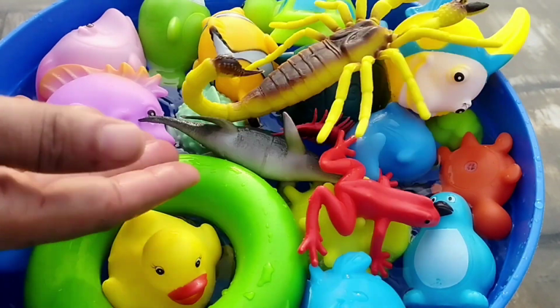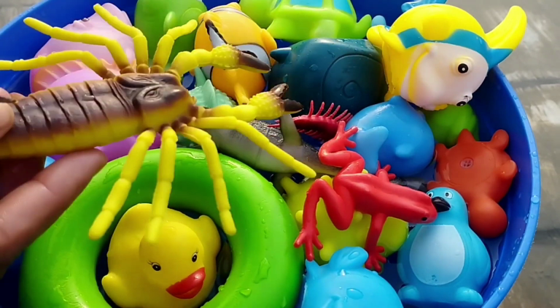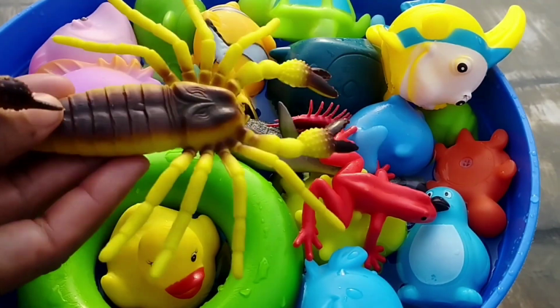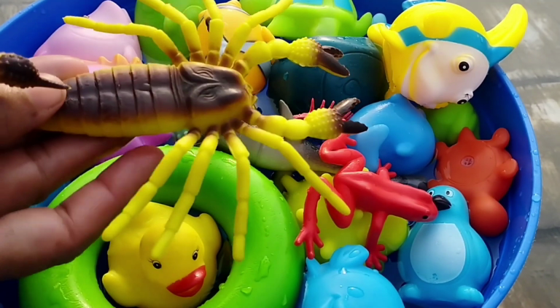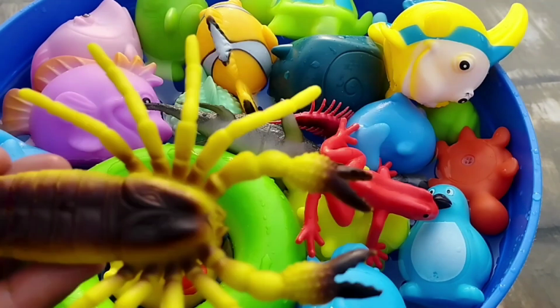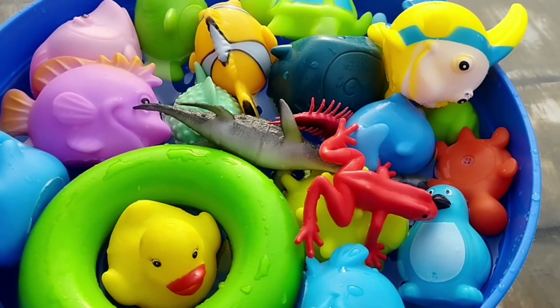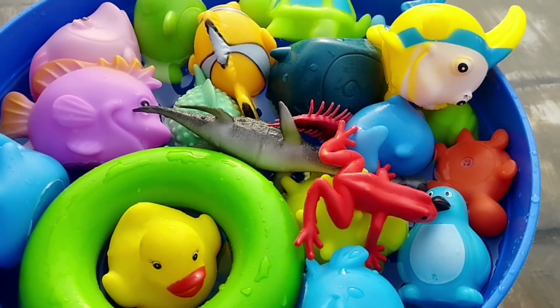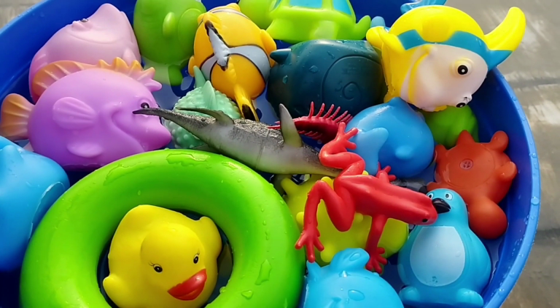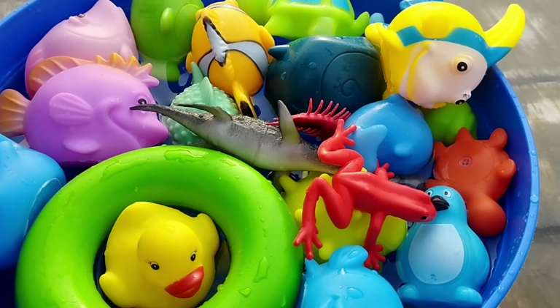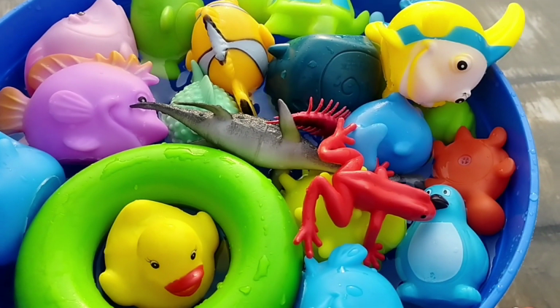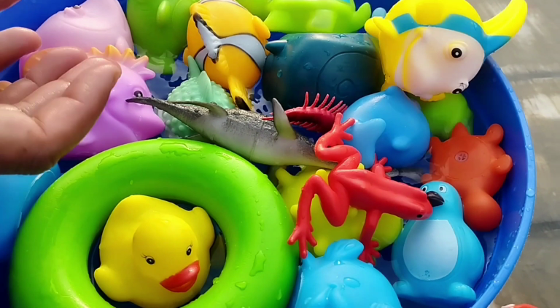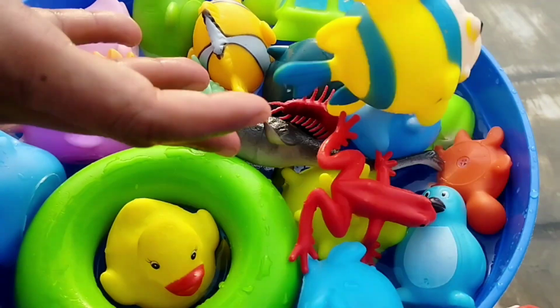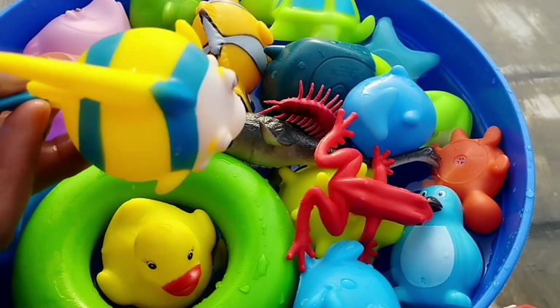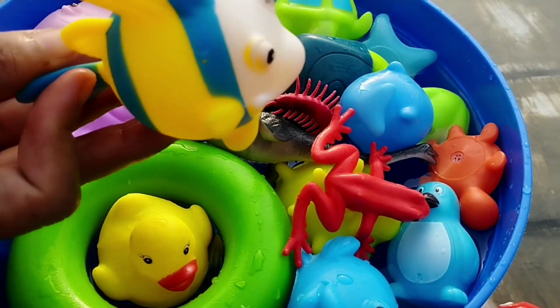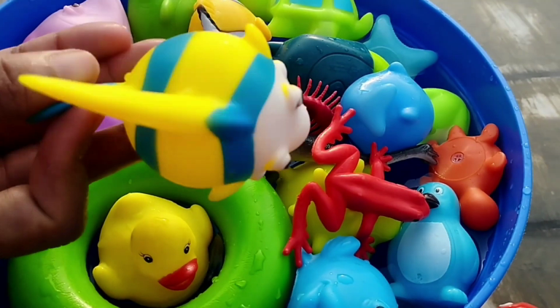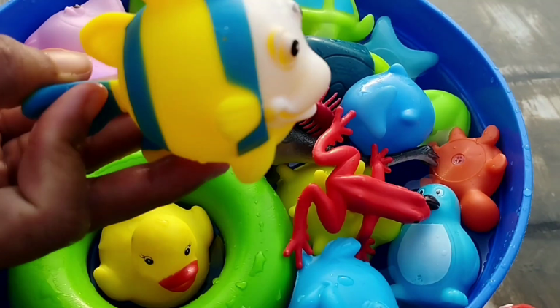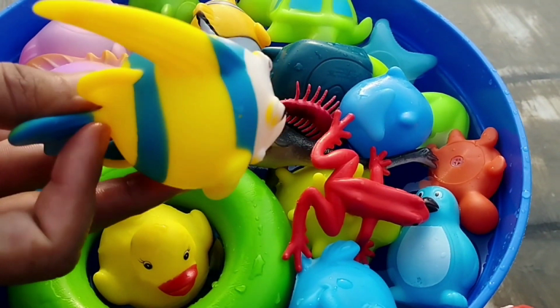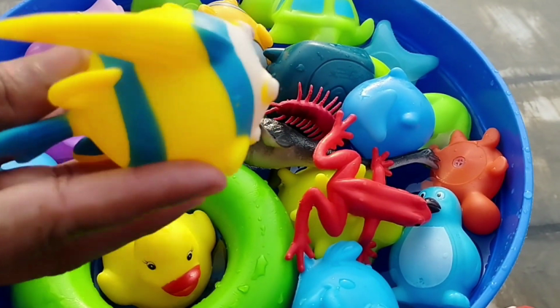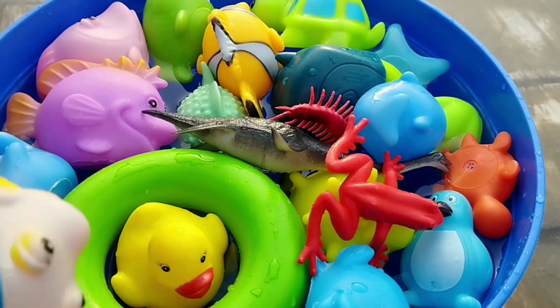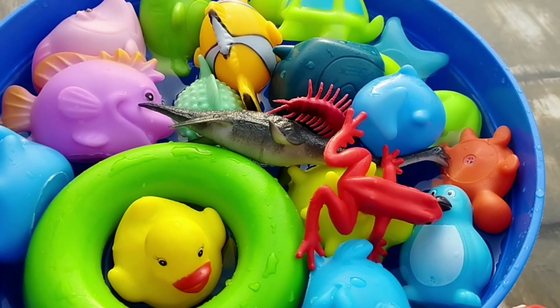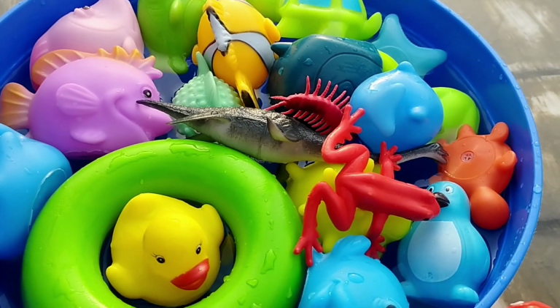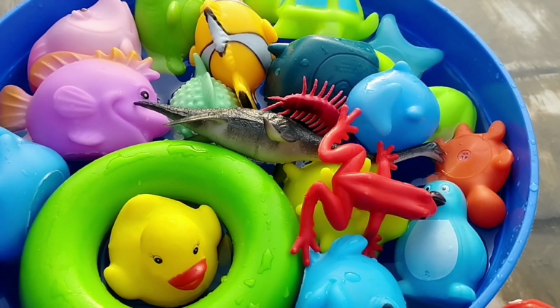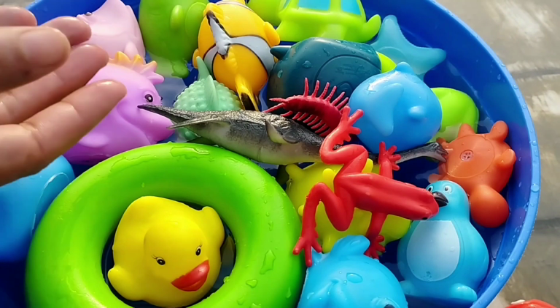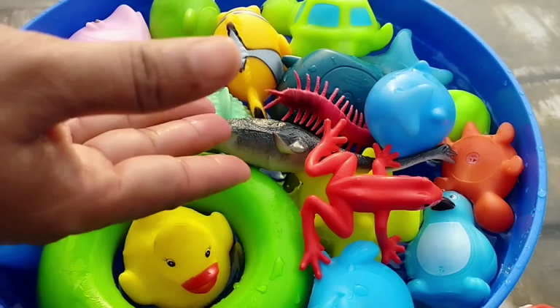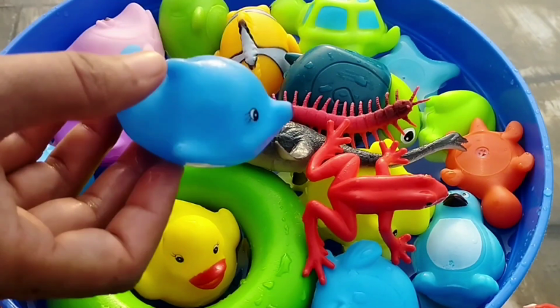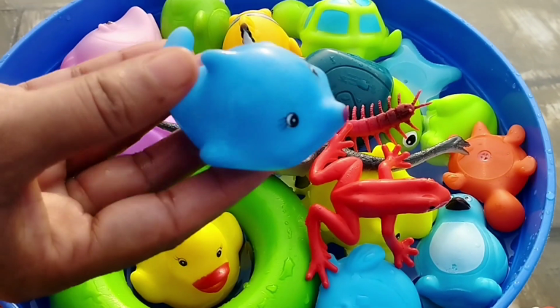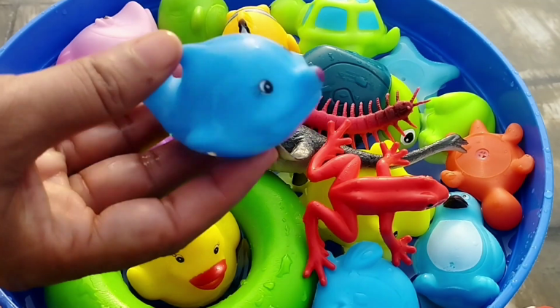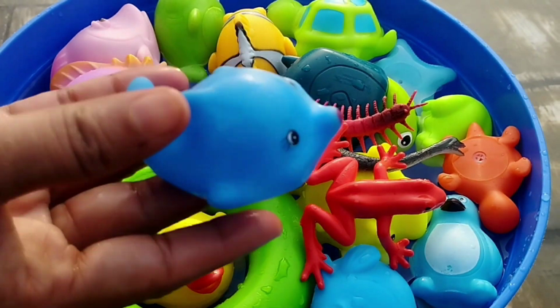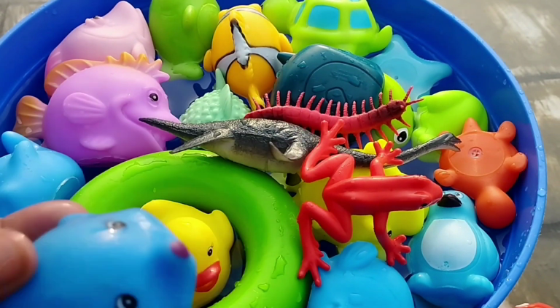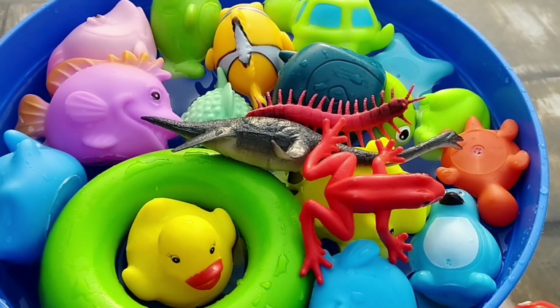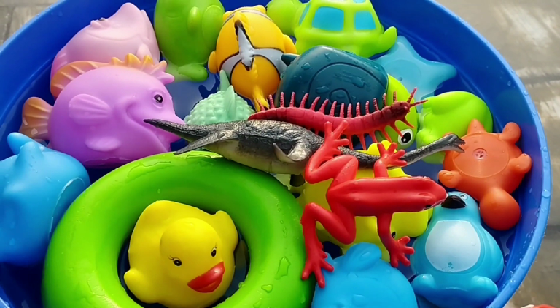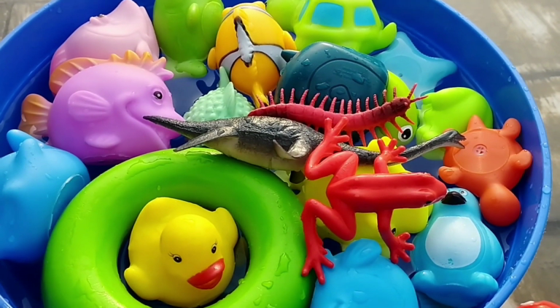The first one is a scarred blue. The next one is a queen parrot fish. The next one is a blue whale. This is a blue whale.